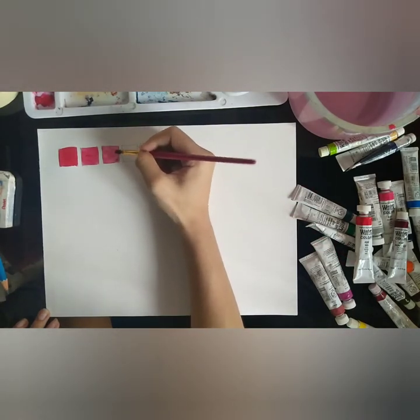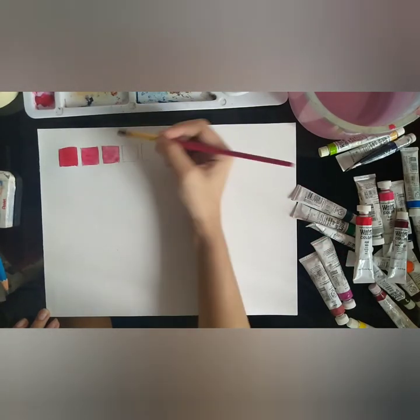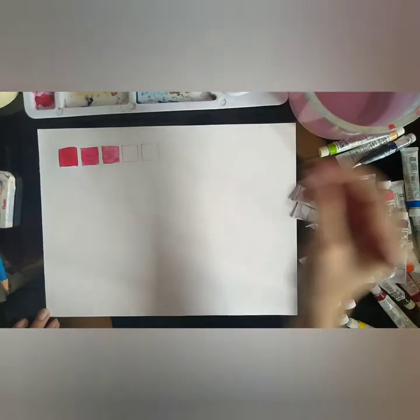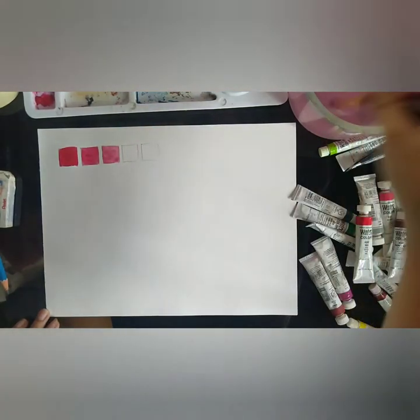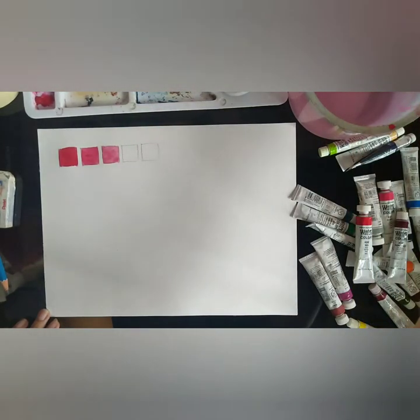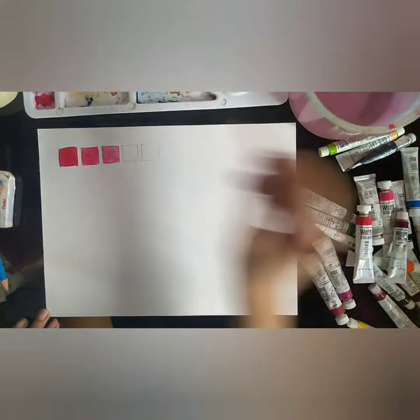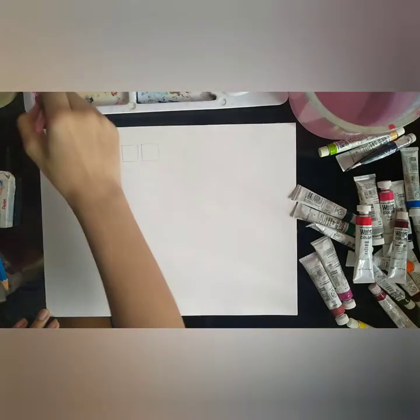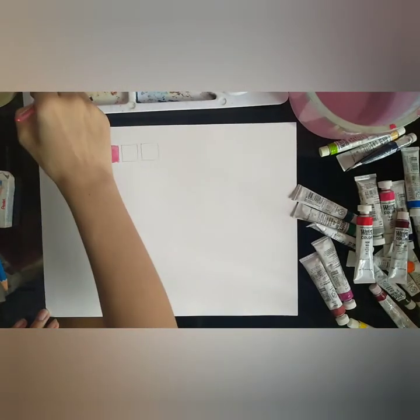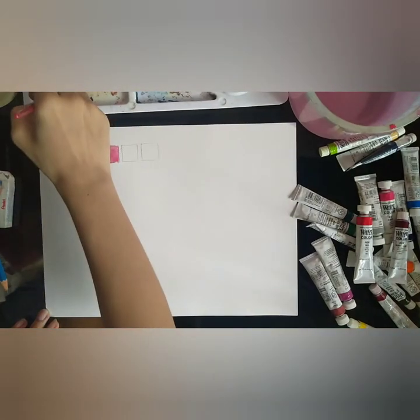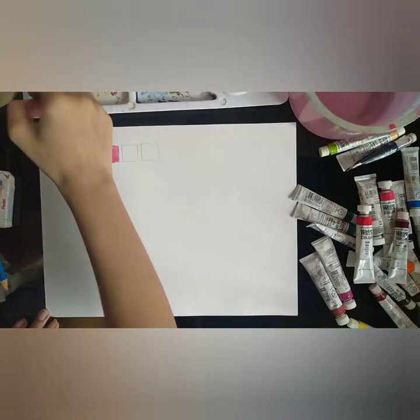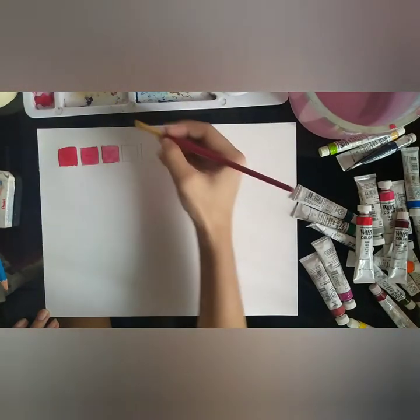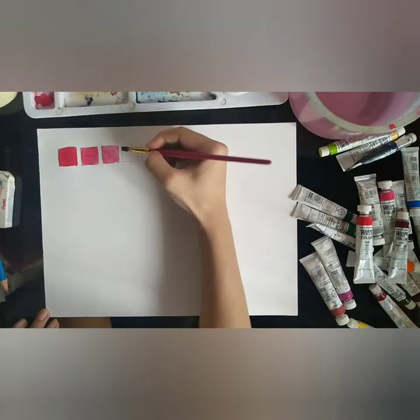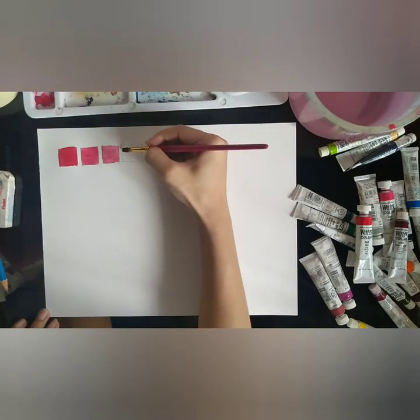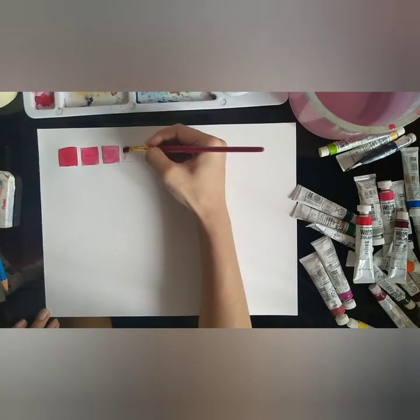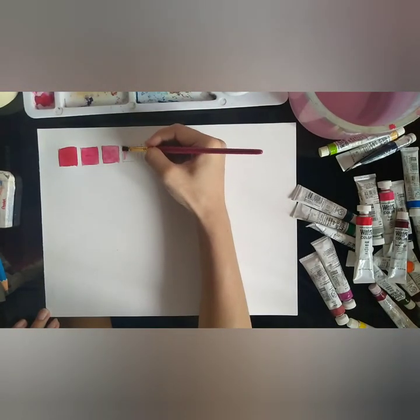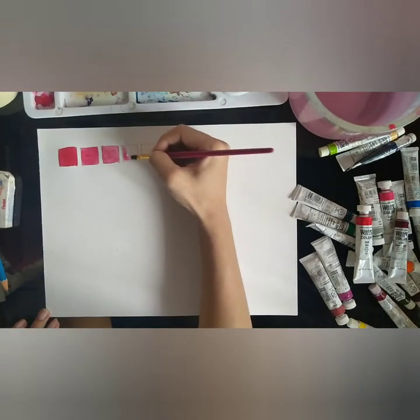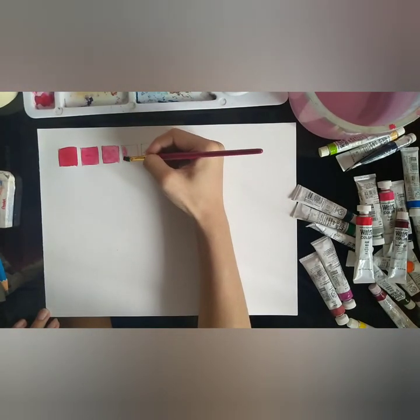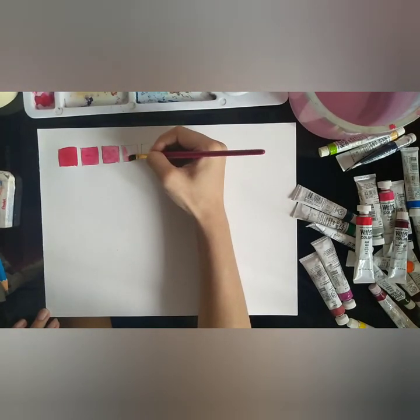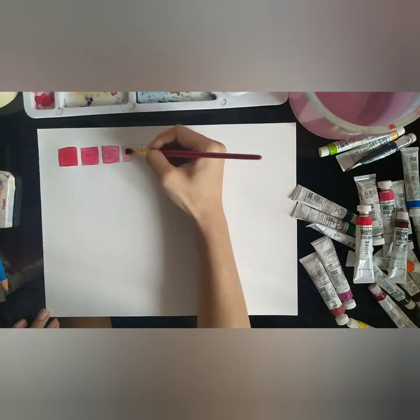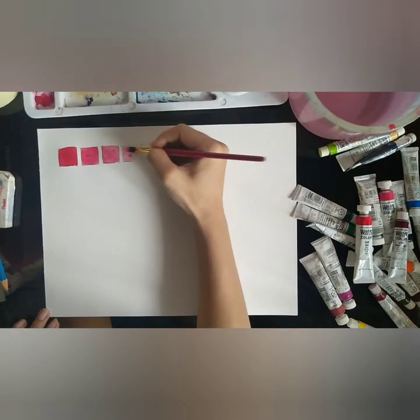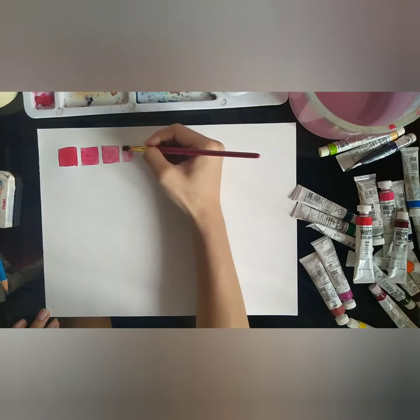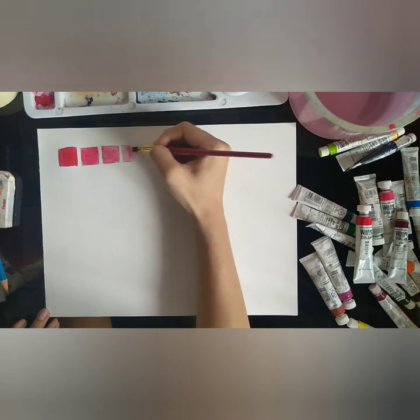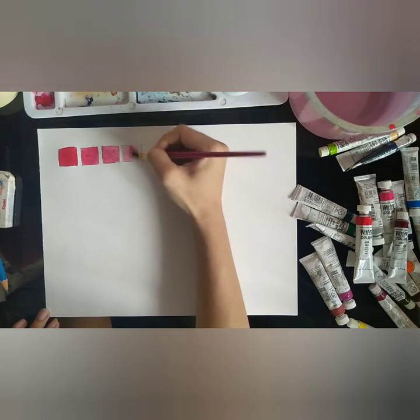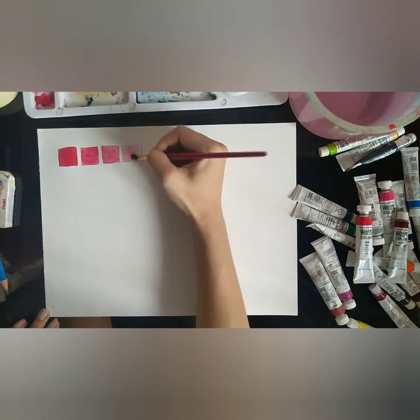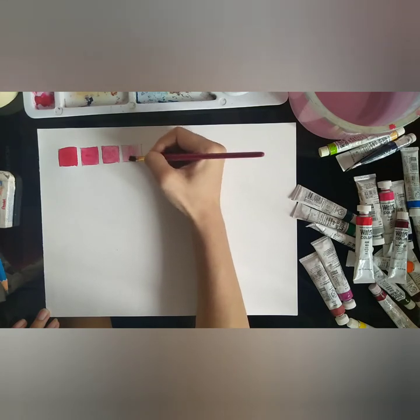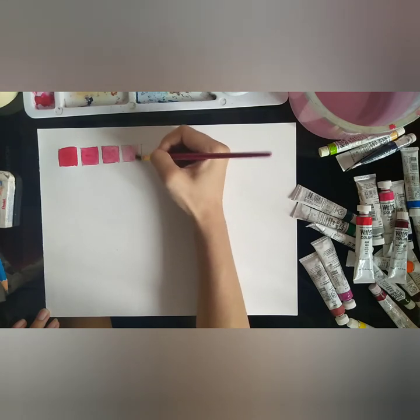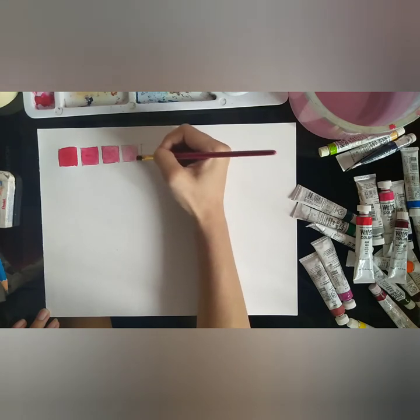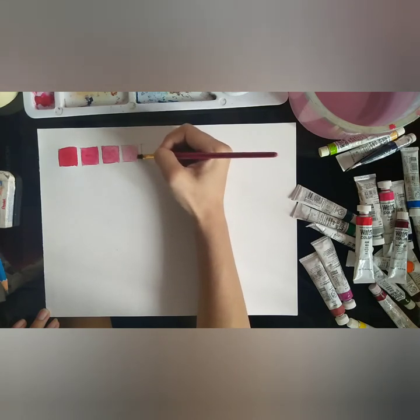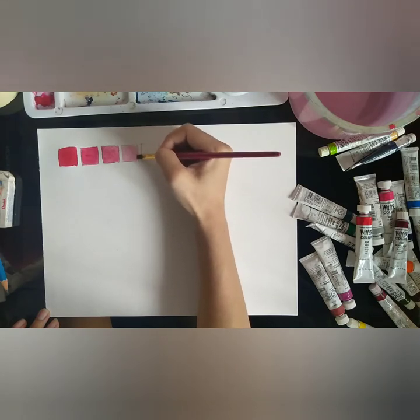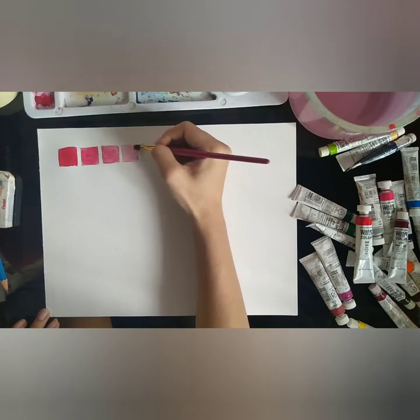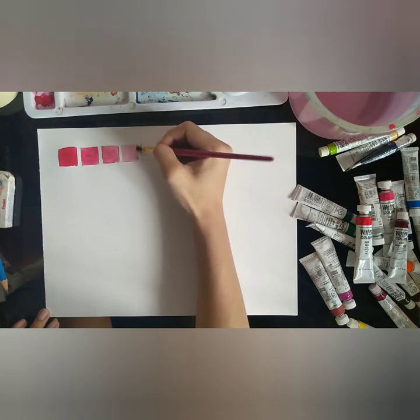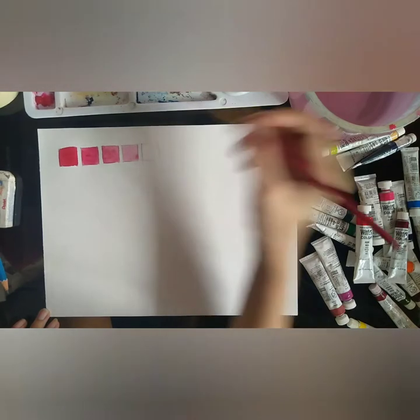That means the water and paint proportions for this scale would be 1 dip for the first box, 2 dips for the second box, 3 dips for the third box, and so on.